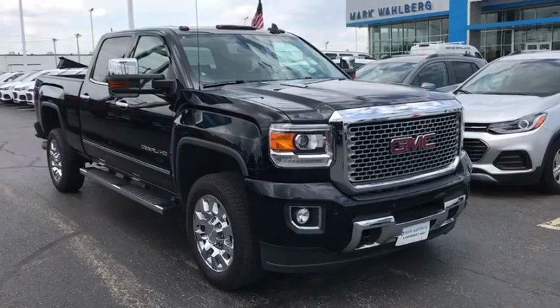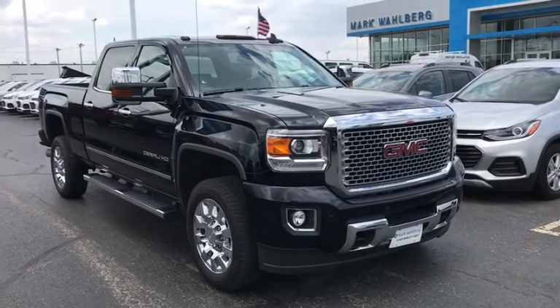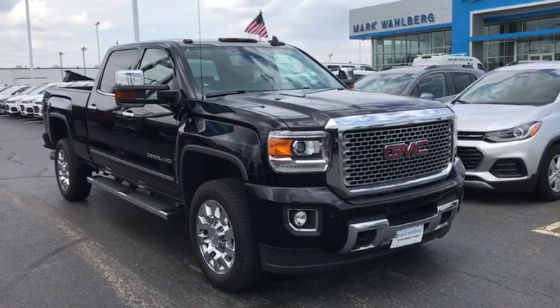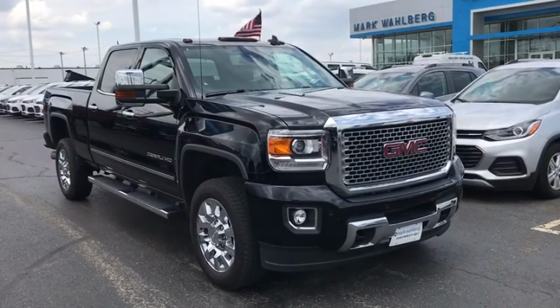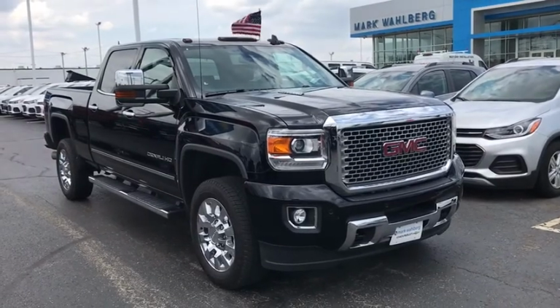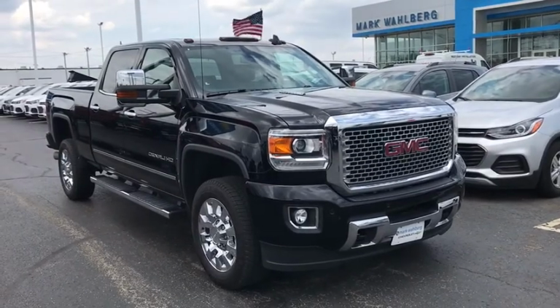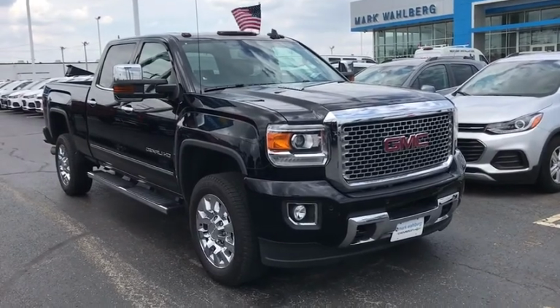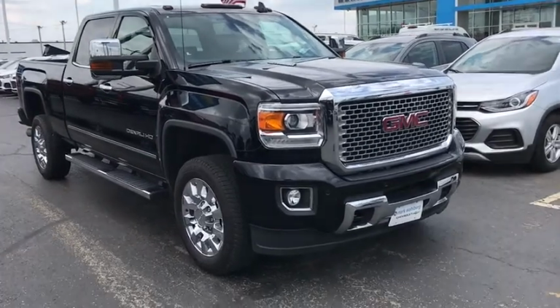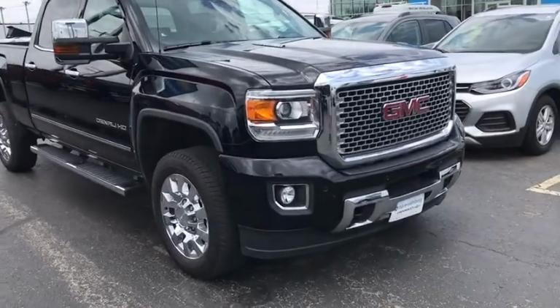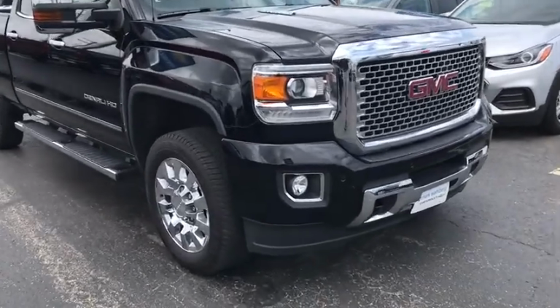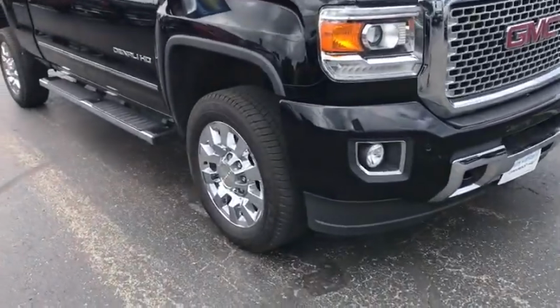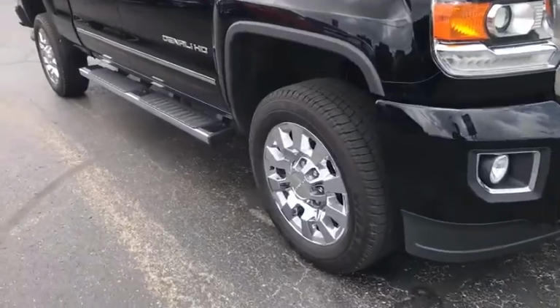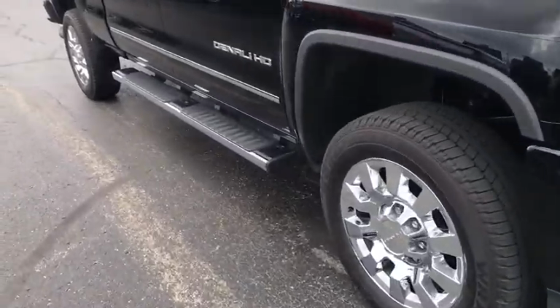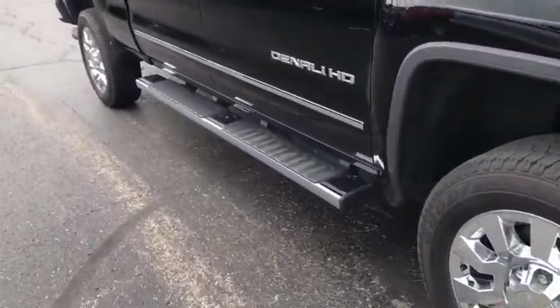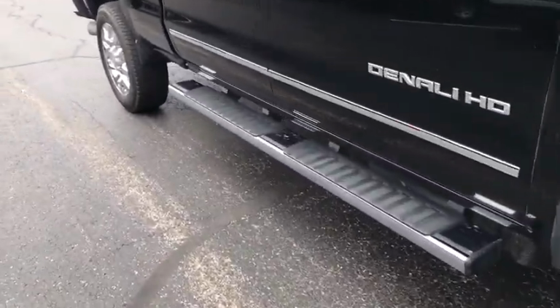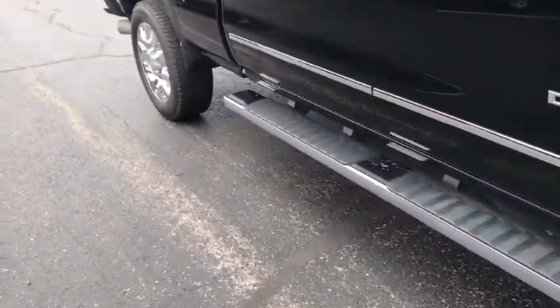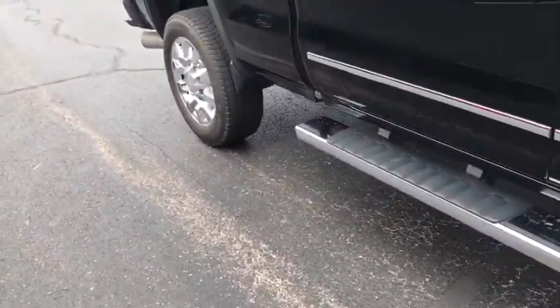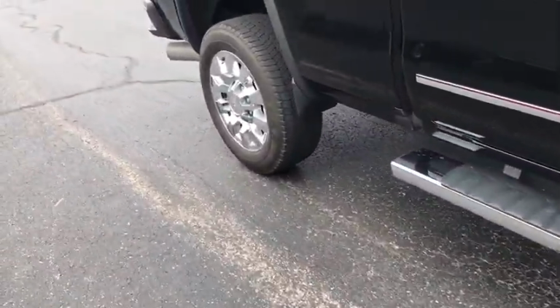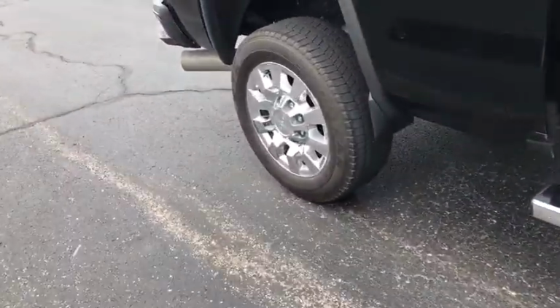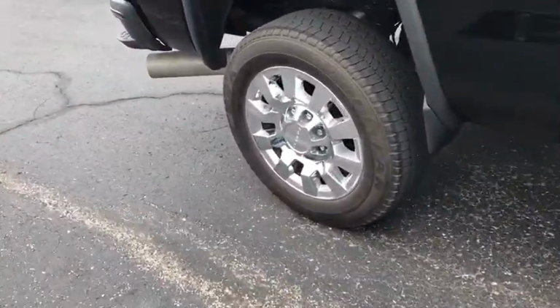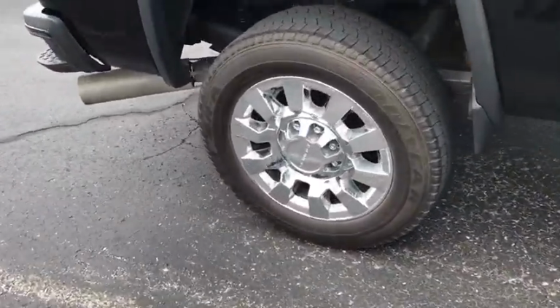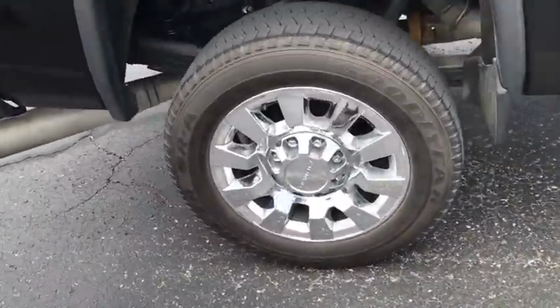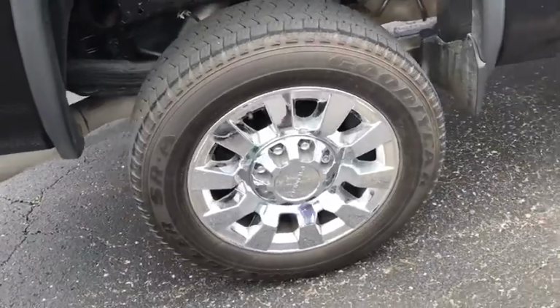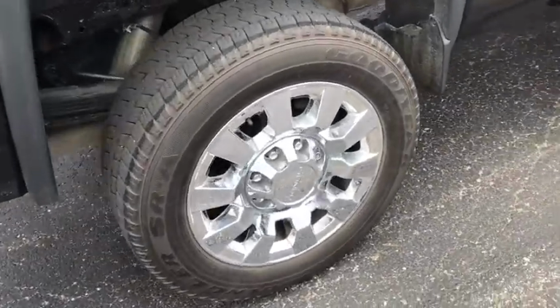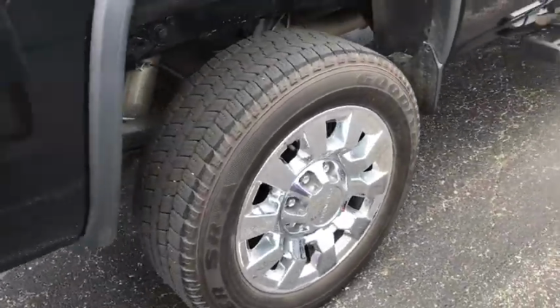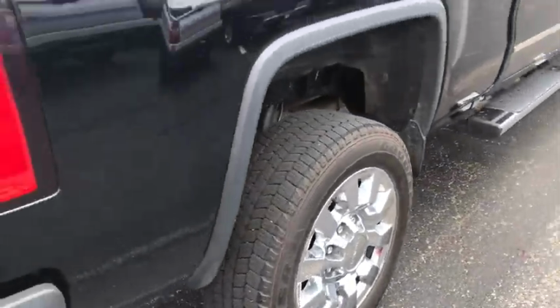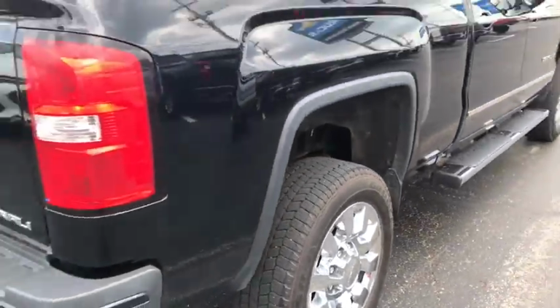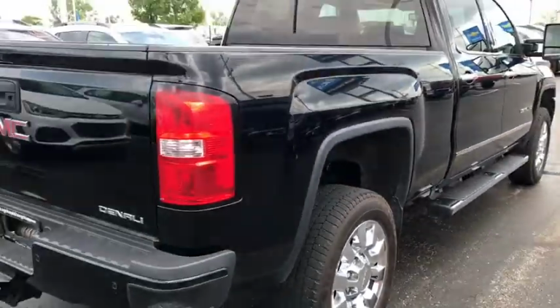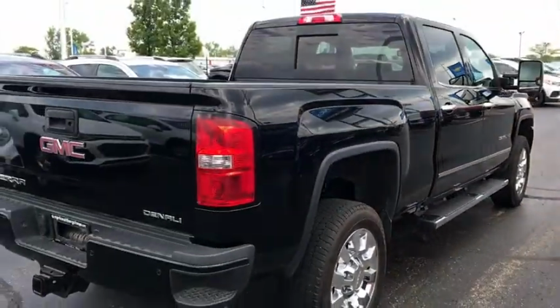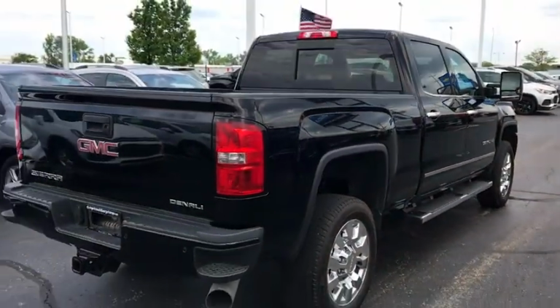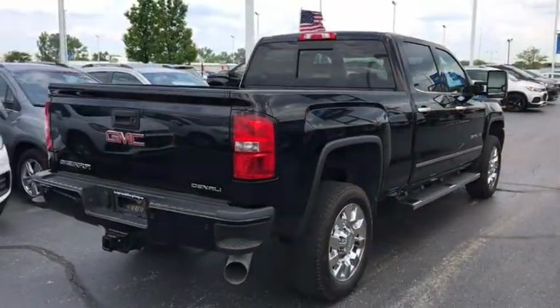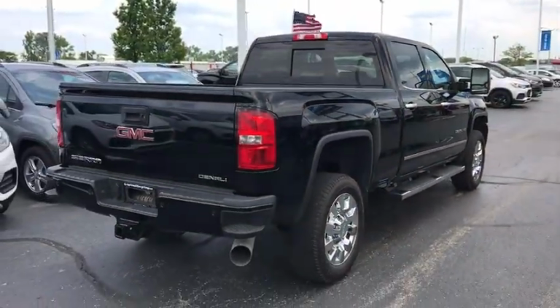We are pleased to show you the 2016 GMC Sierra 2500 HD. The GMC Sierra 2500 HD has all your workhorse basics covered. No worries here — this vehicle has less than 40,000 miles.